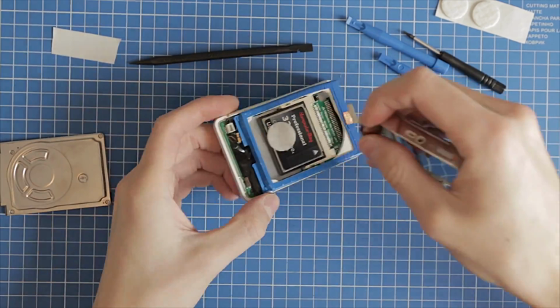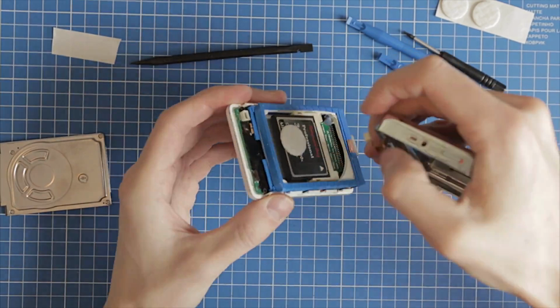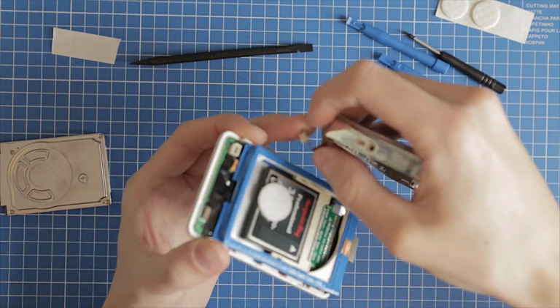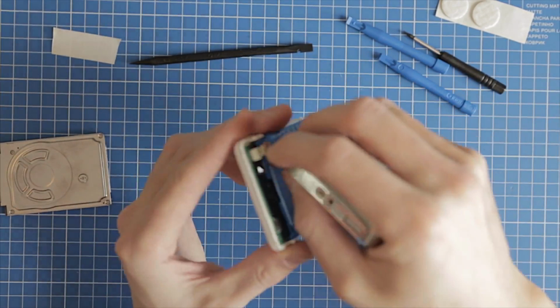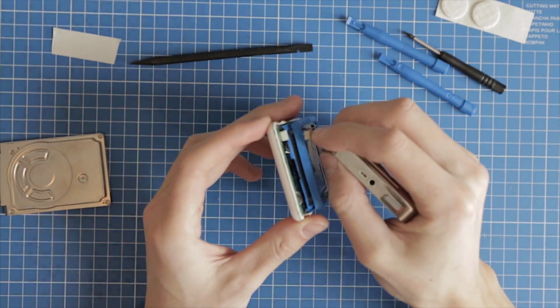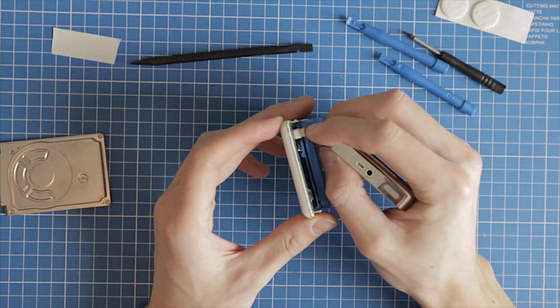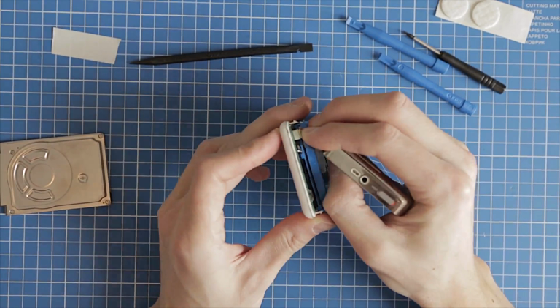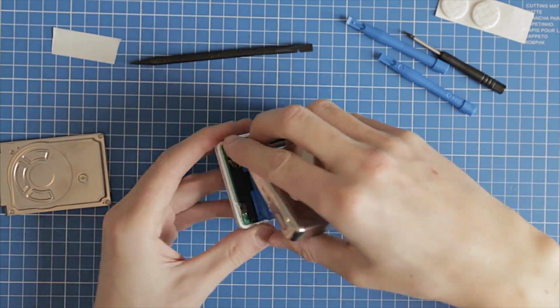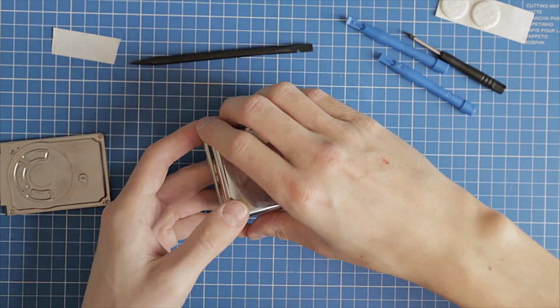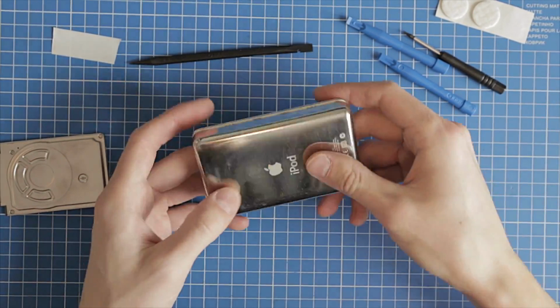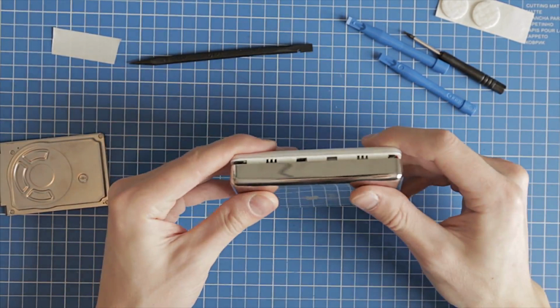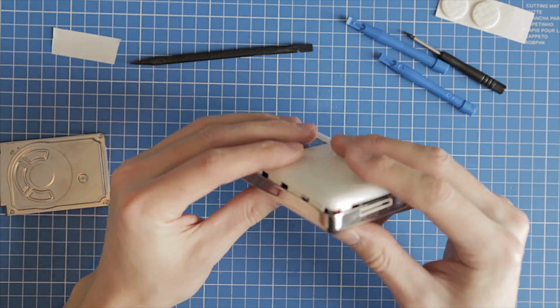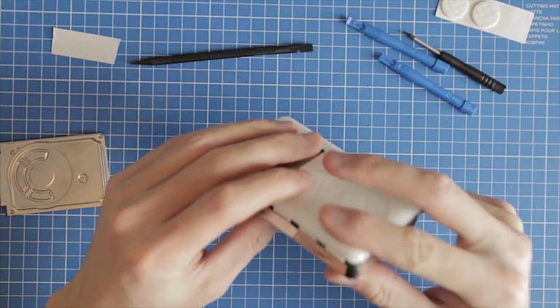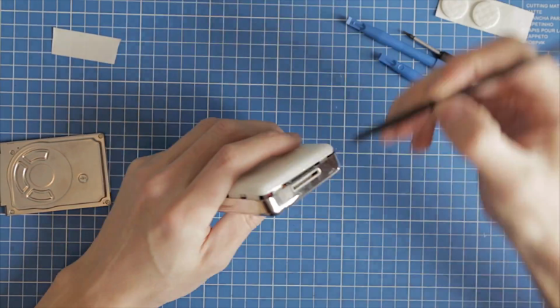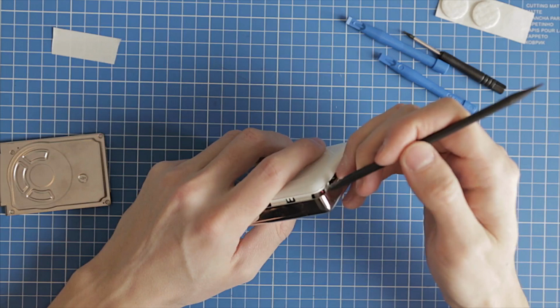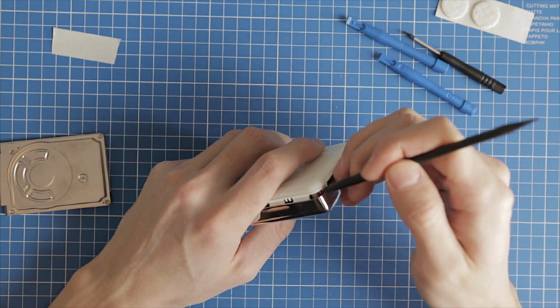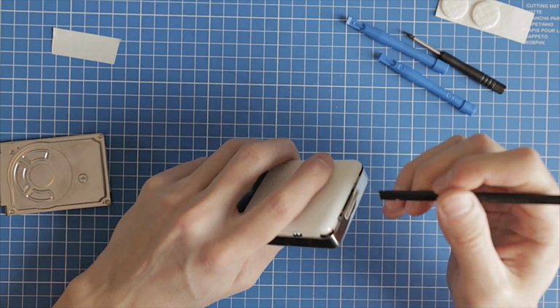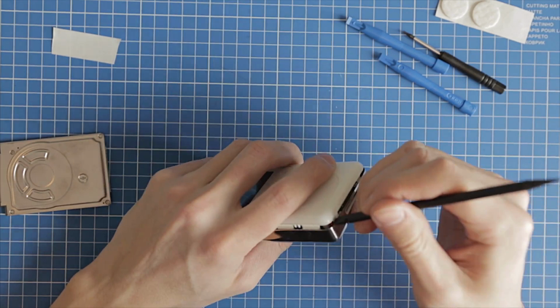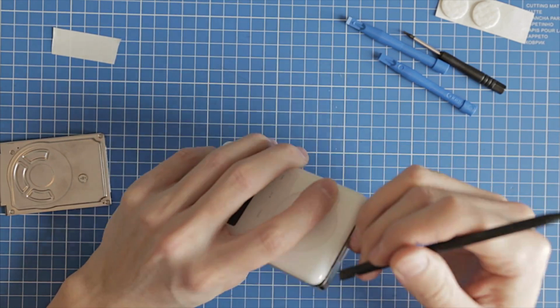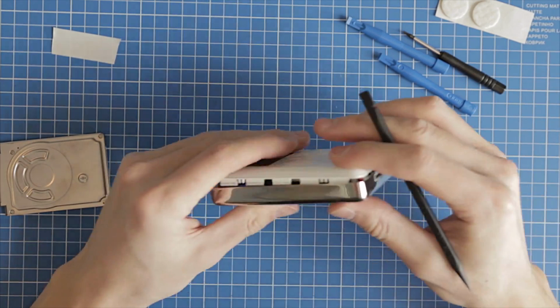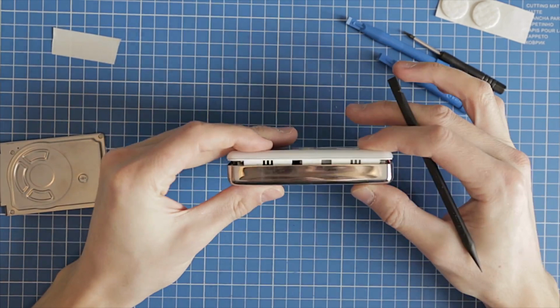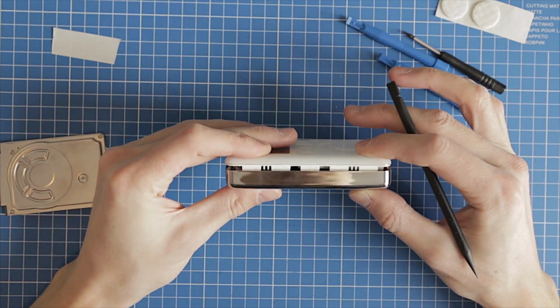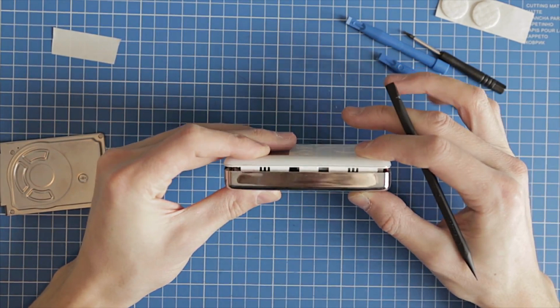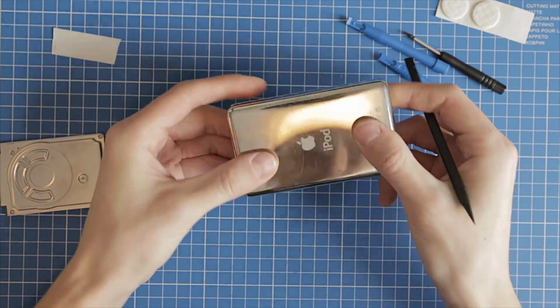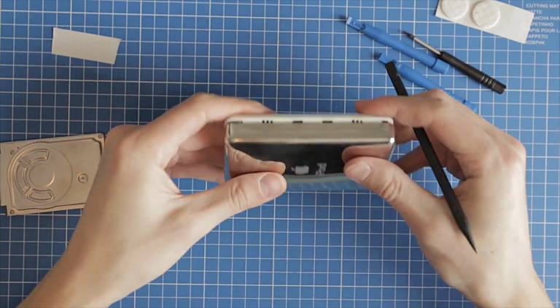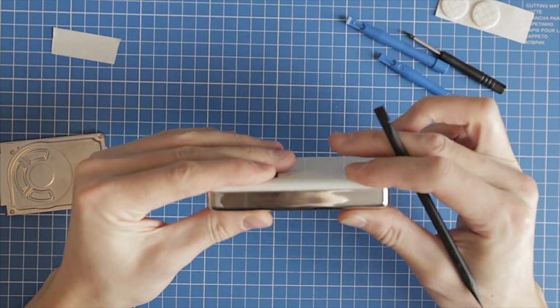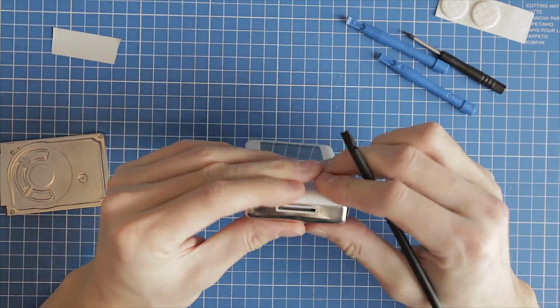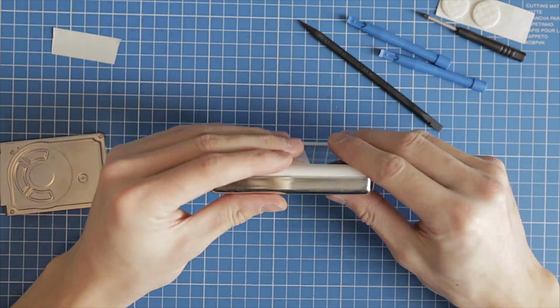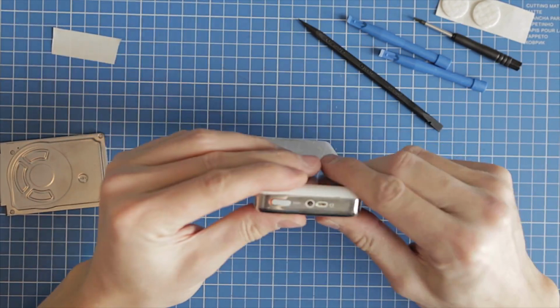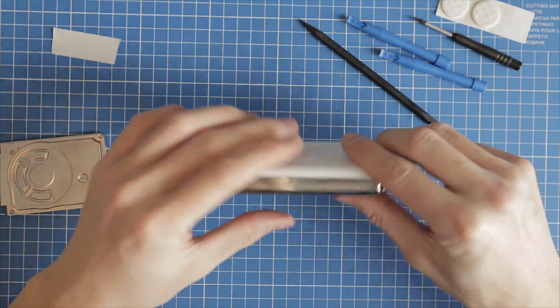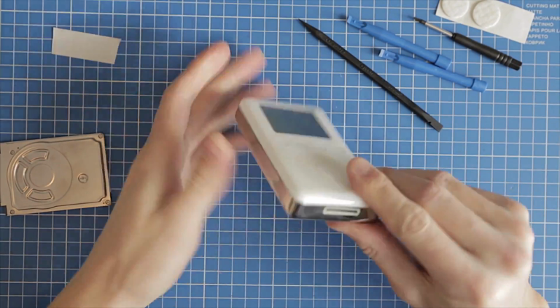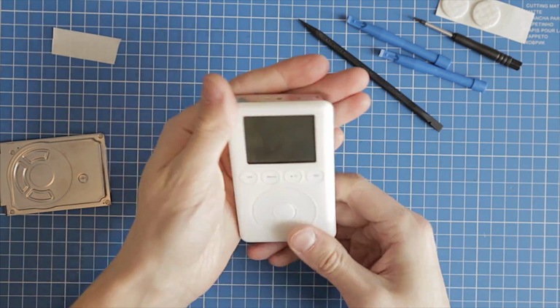I use an IKEA chair damper for the compact flash card. Now connect the headphone jack cable and assemble the two halves.